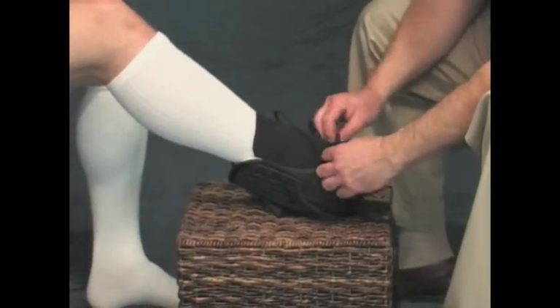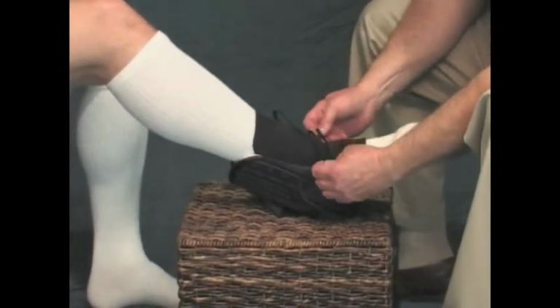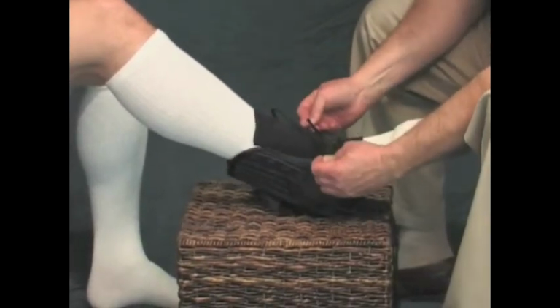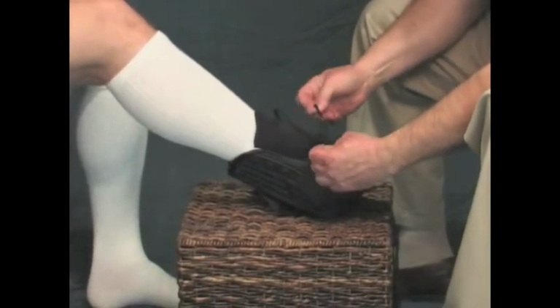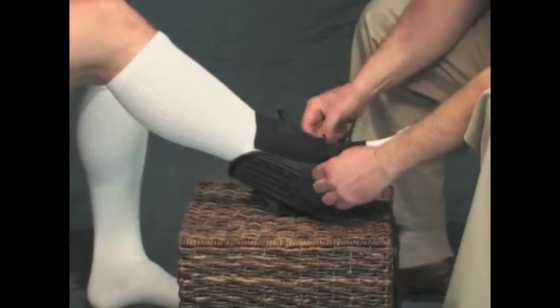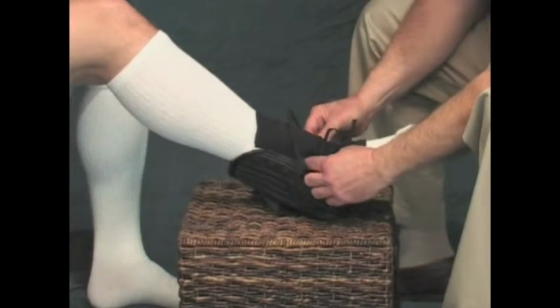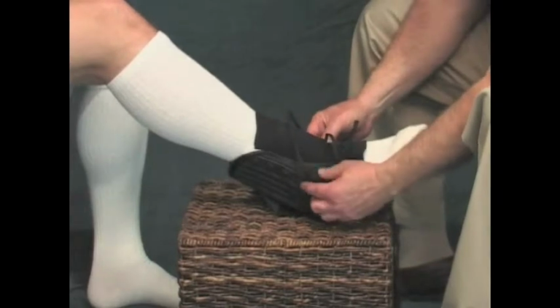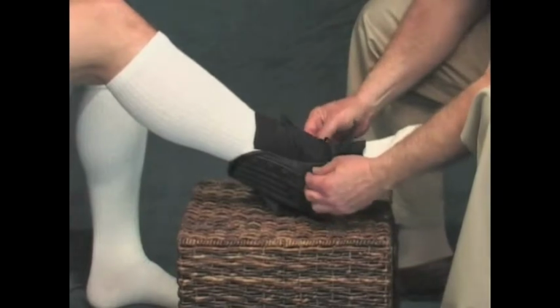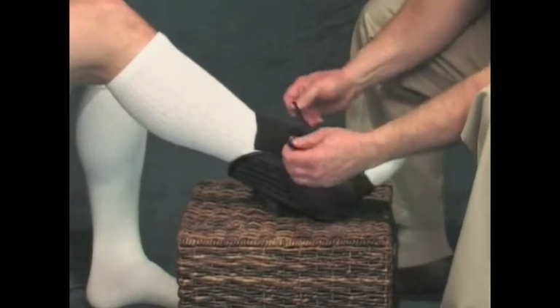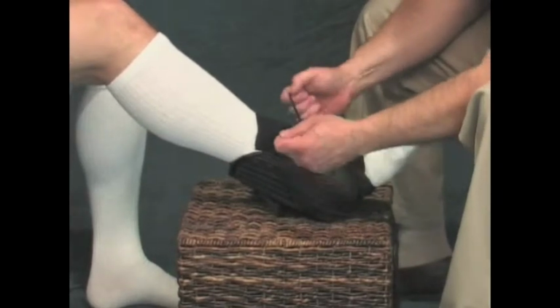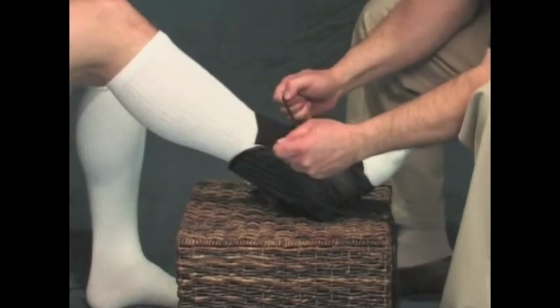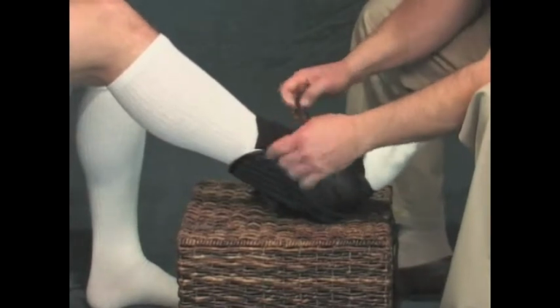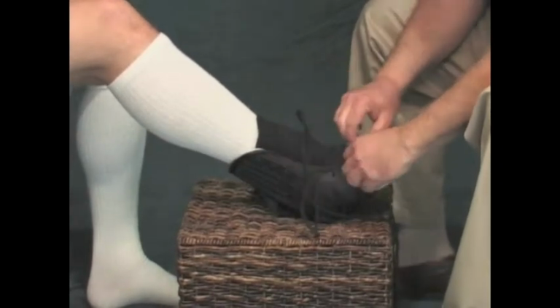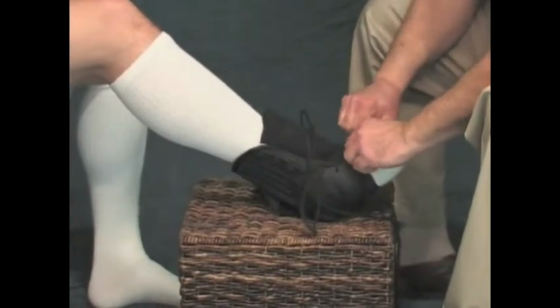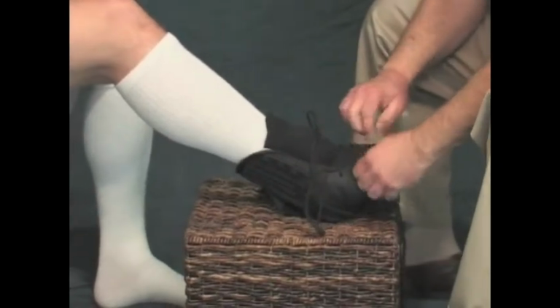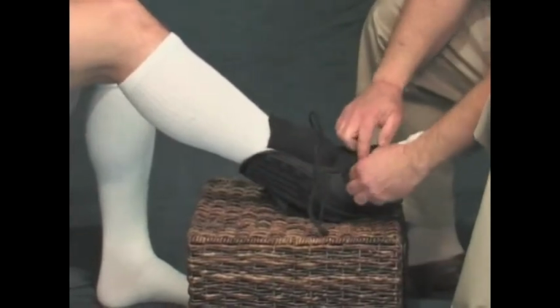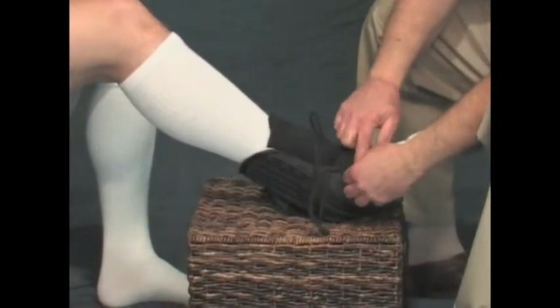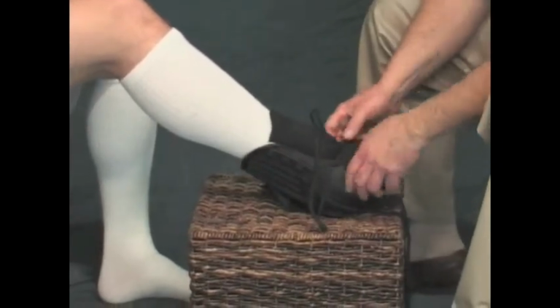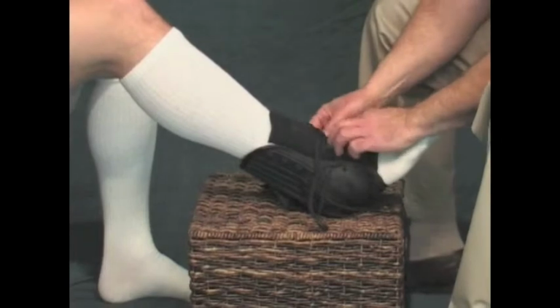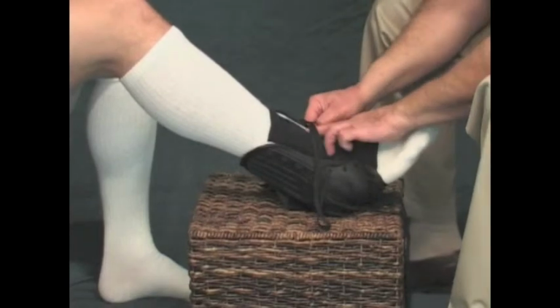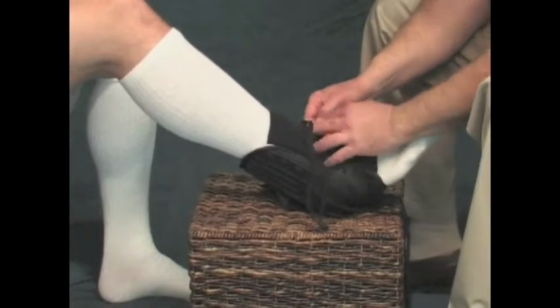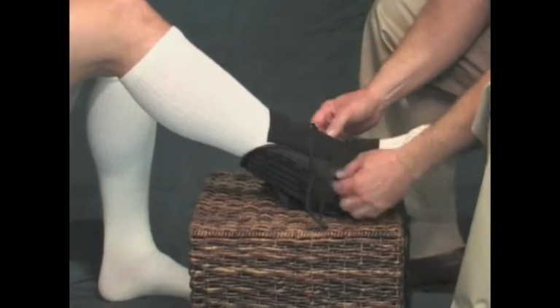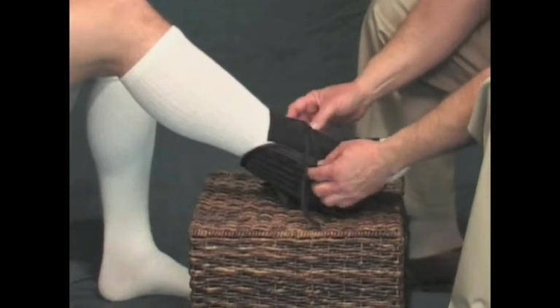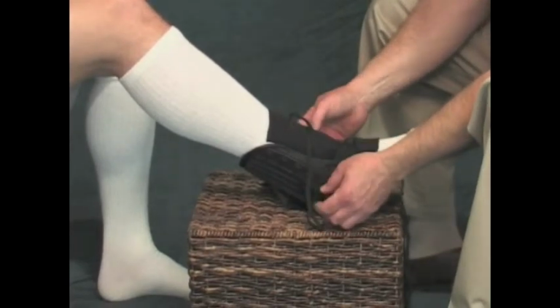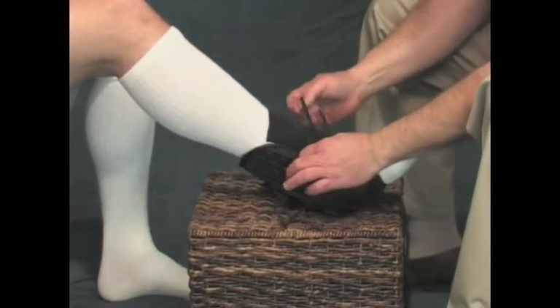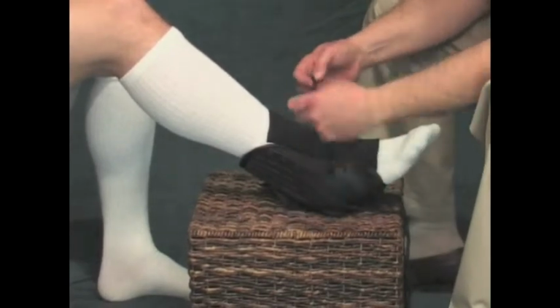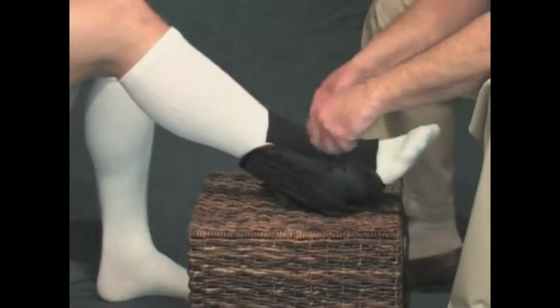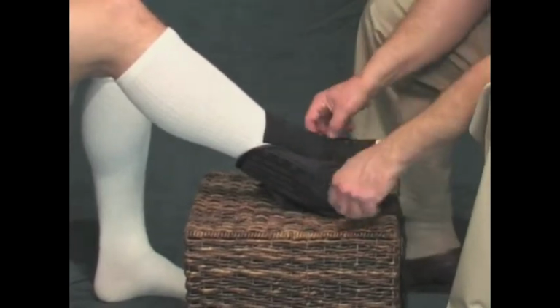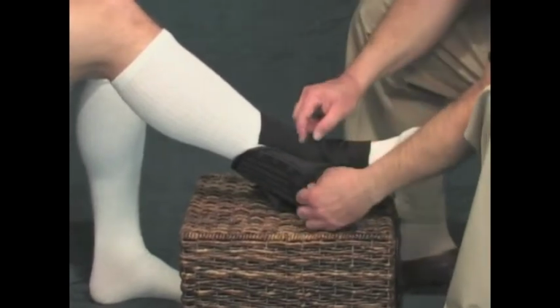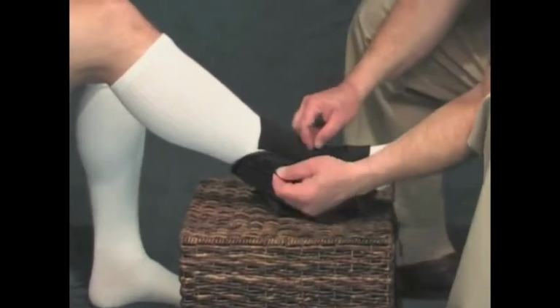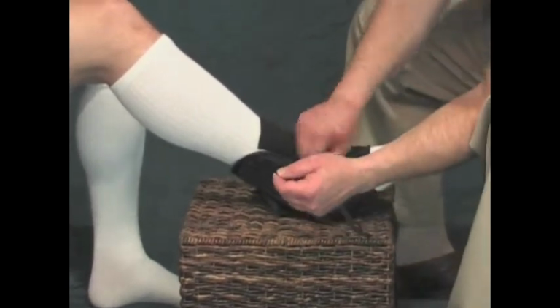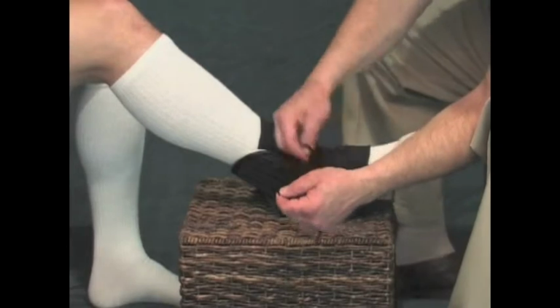Next, adjust the tongue so it covers the instep area comfortably without bunching. Then proceed to lace the support snugly, but not too tight, just like you would a high-top tennis shoe.